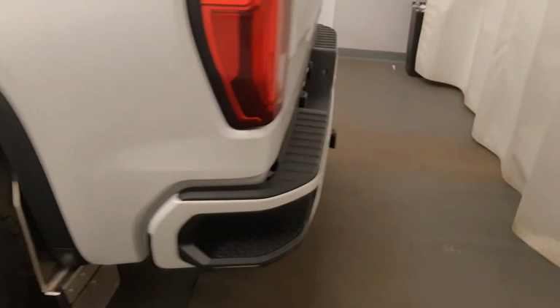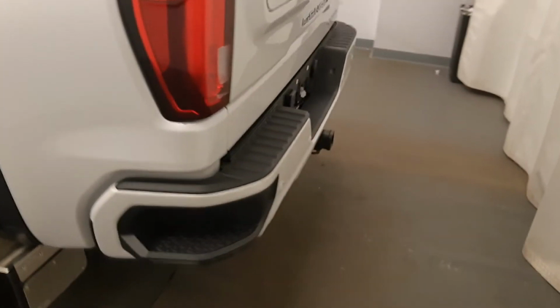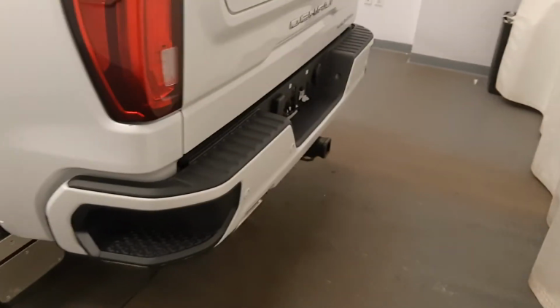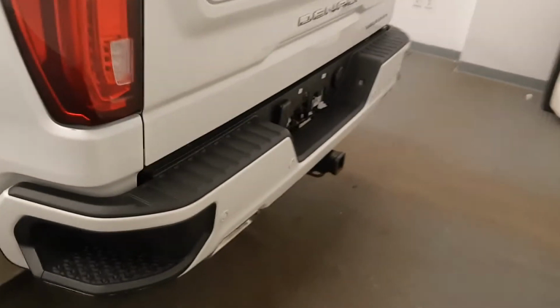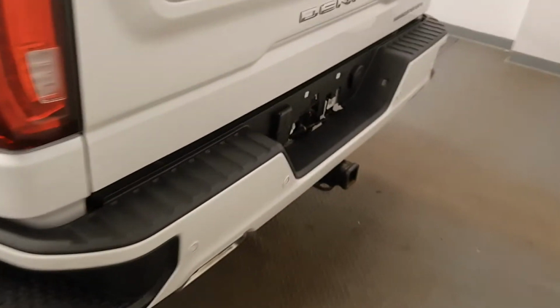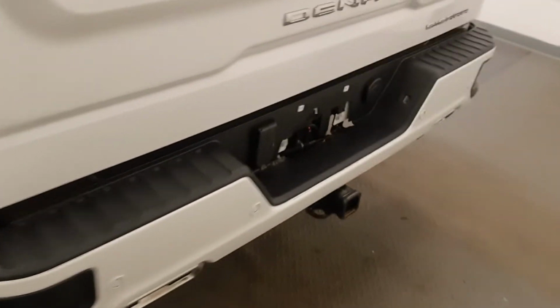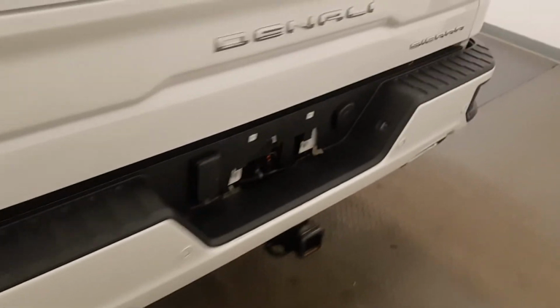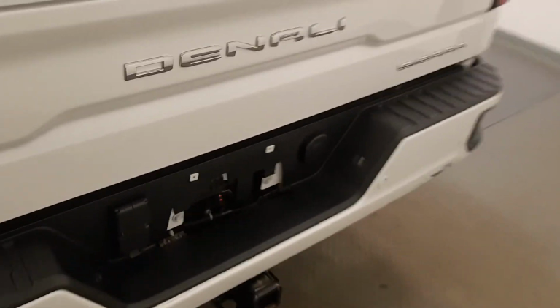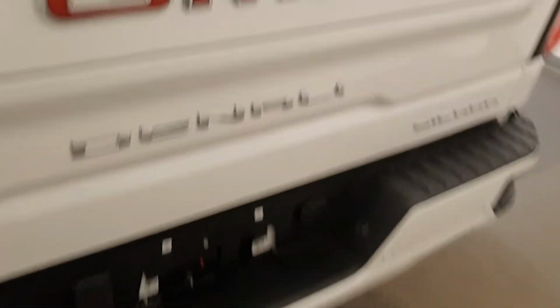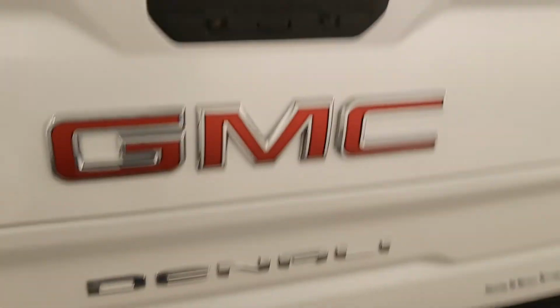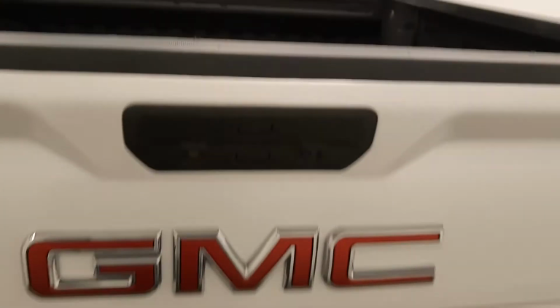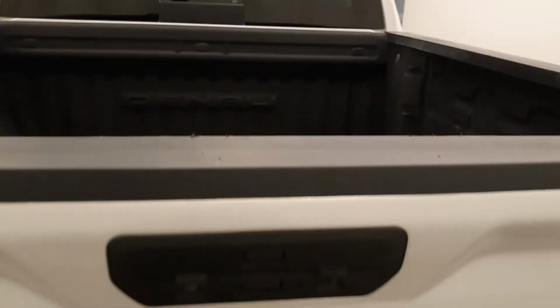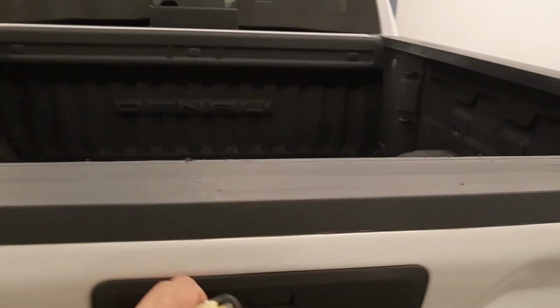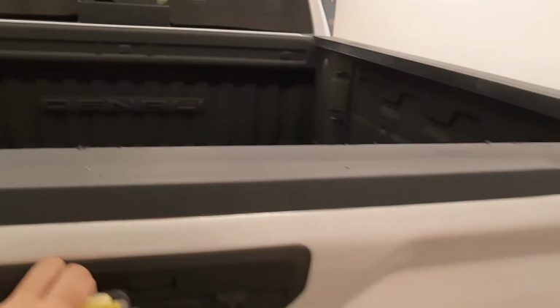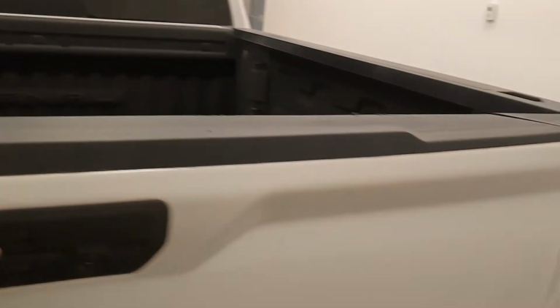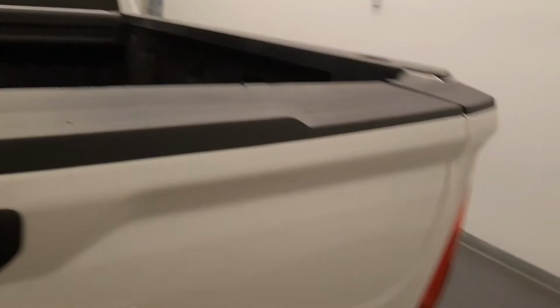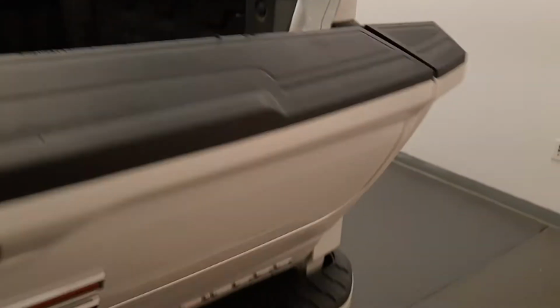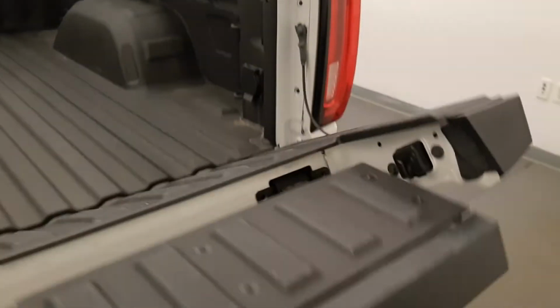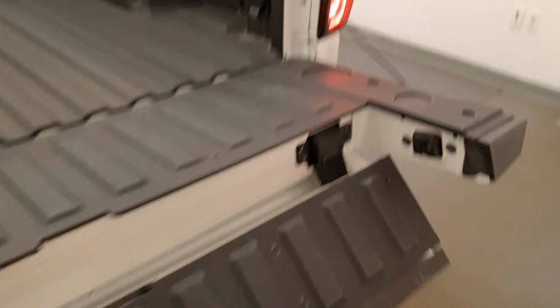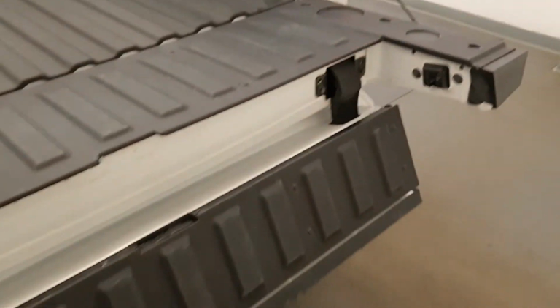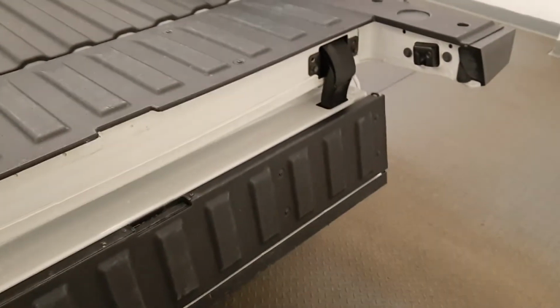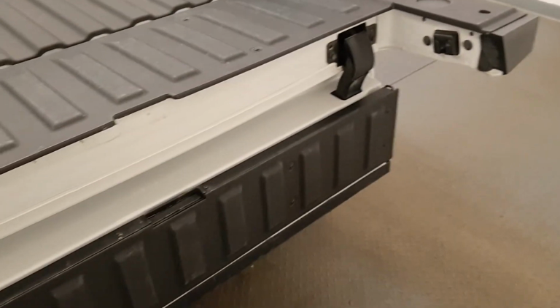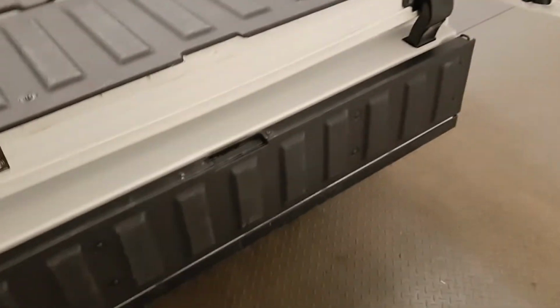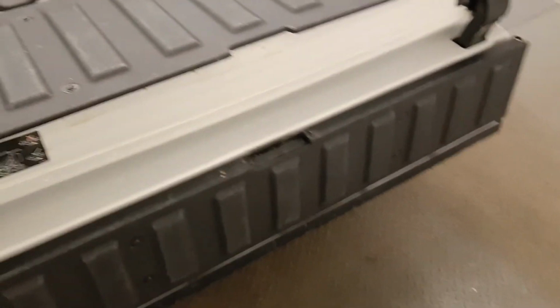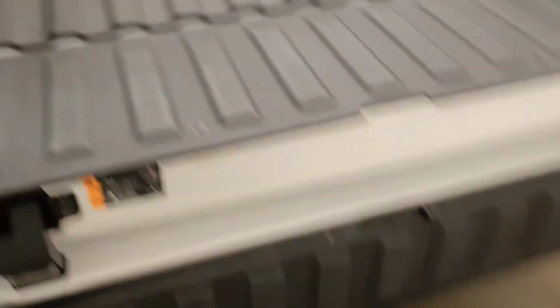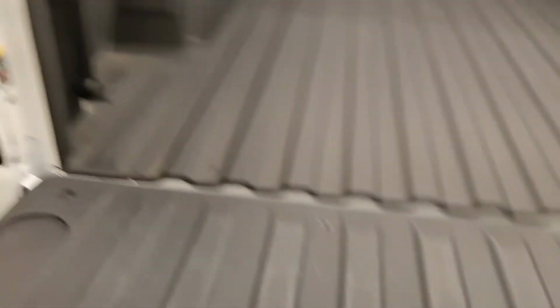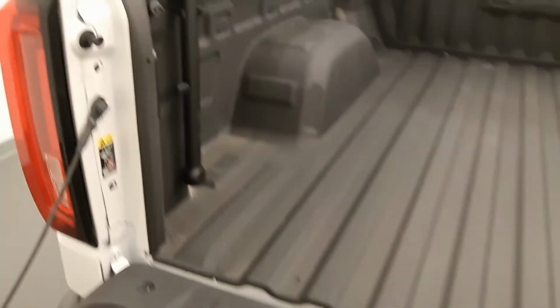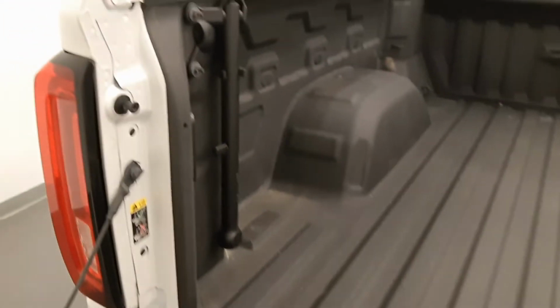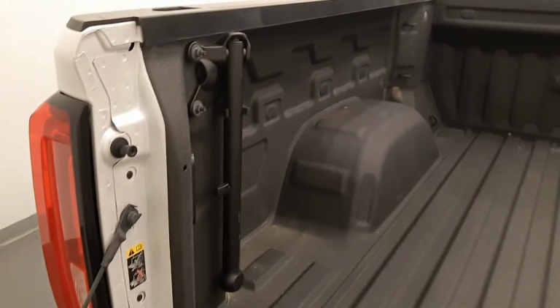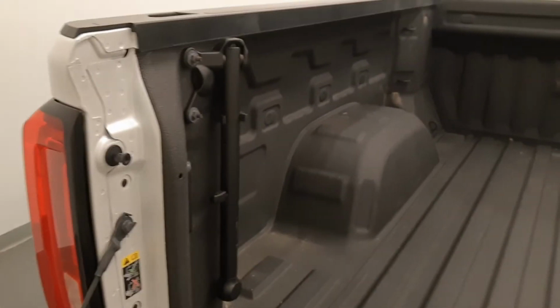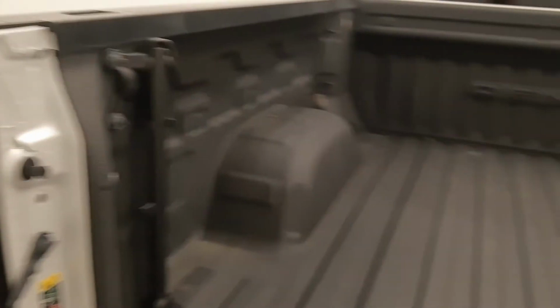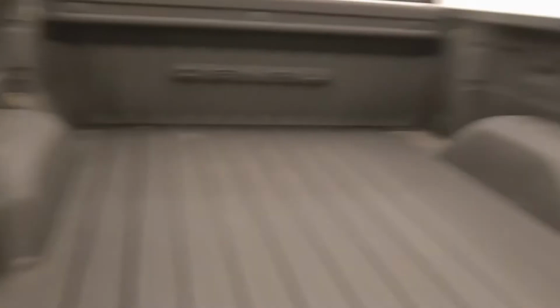Tailgate box step, rear parking assist, backup camera, multi-pro tailgate — you fold that down into a step. You have the grab handle and spray-on box liner.